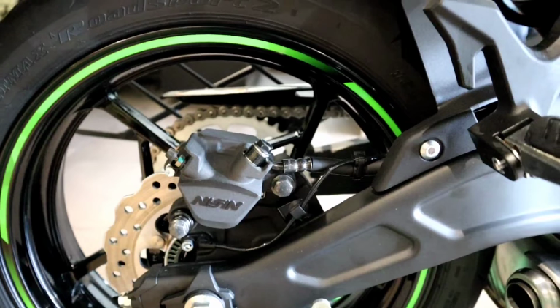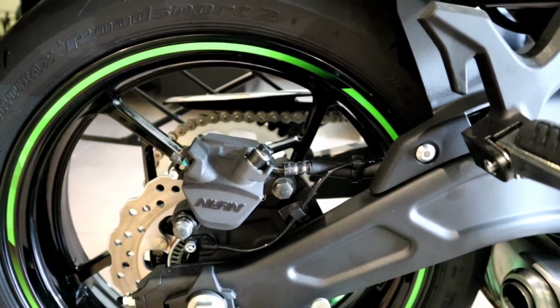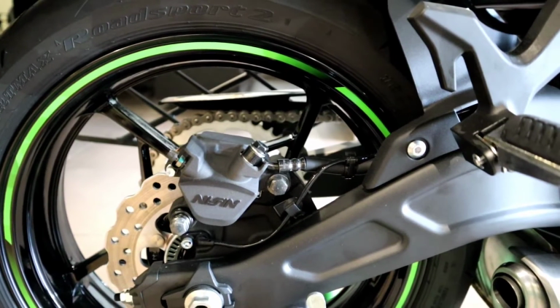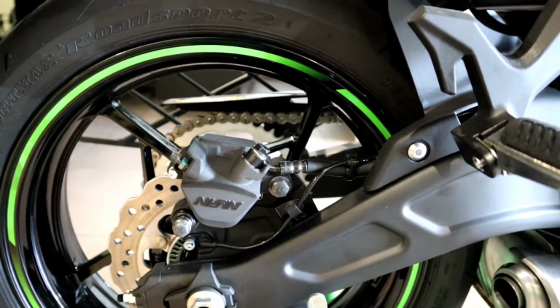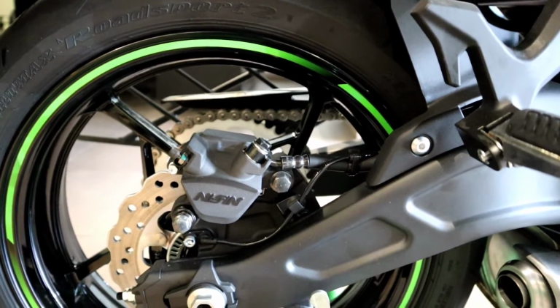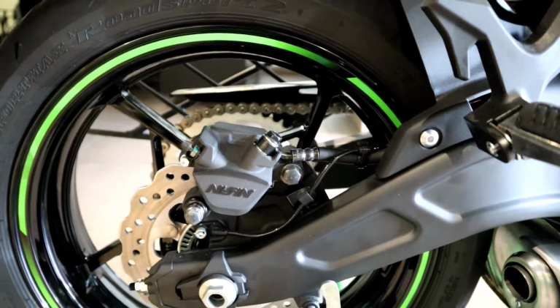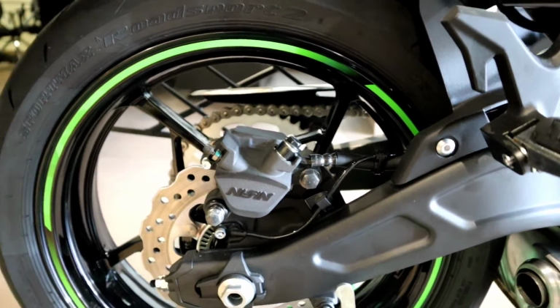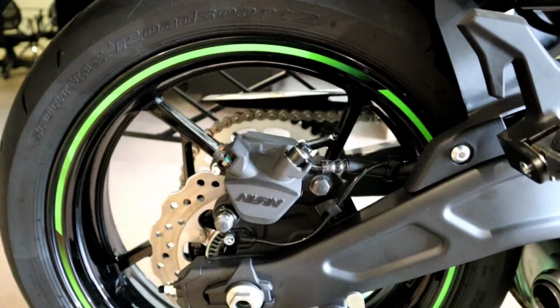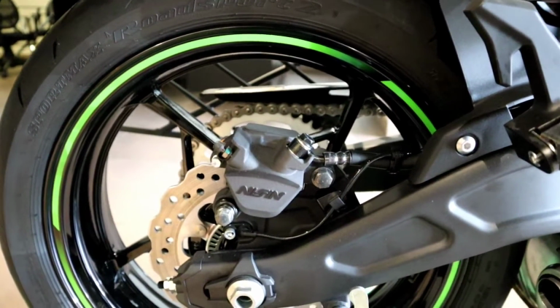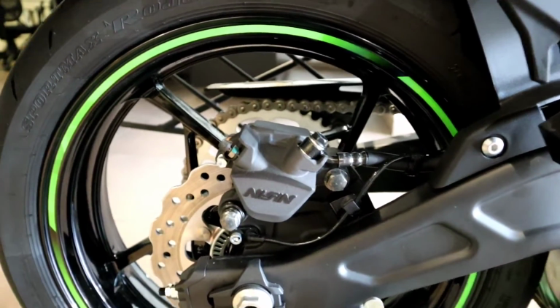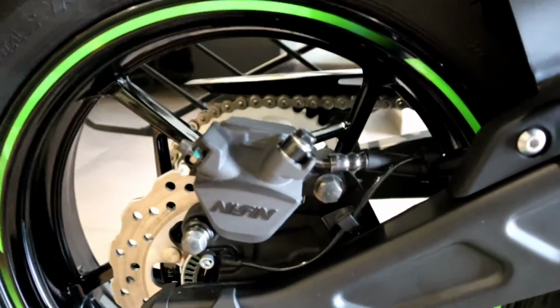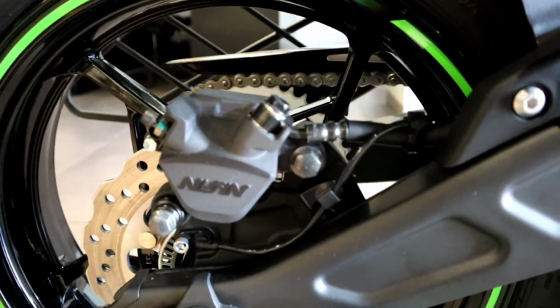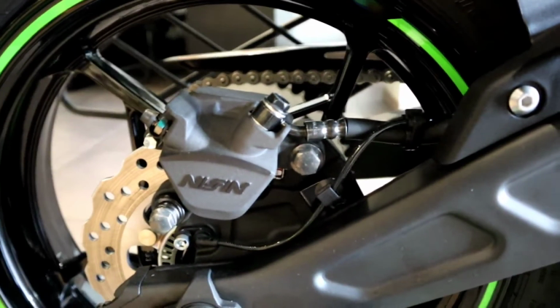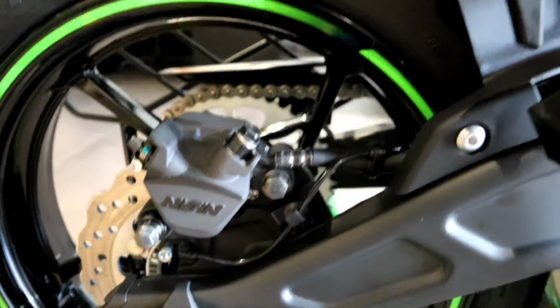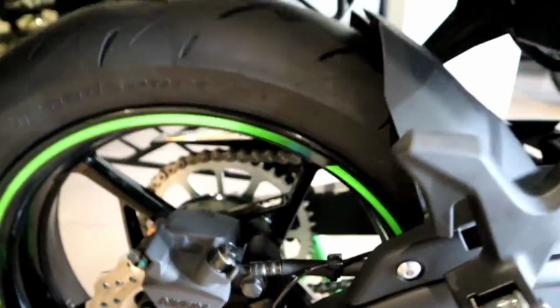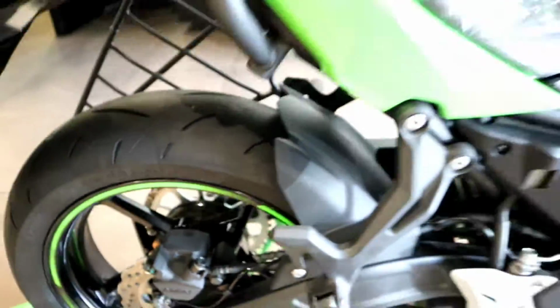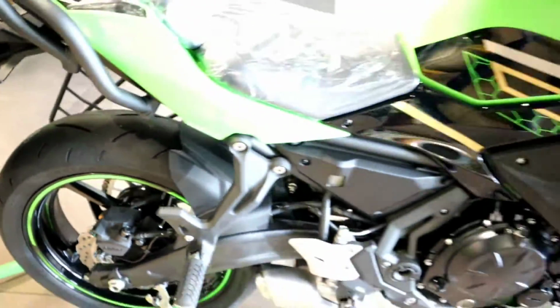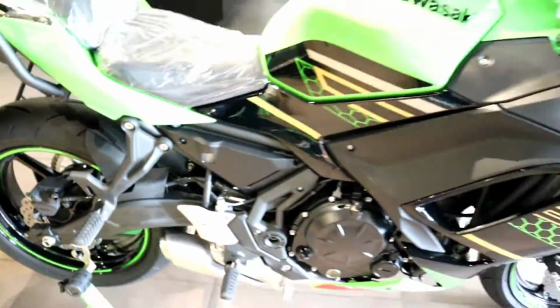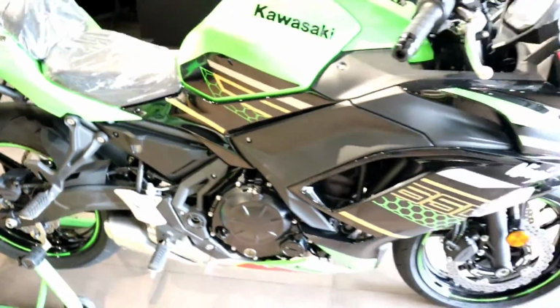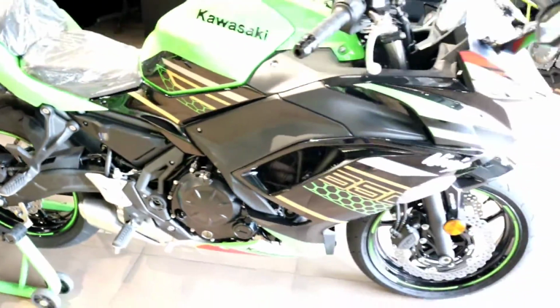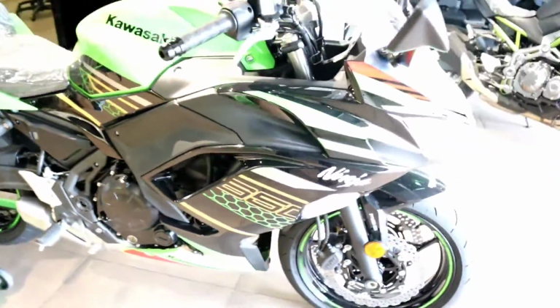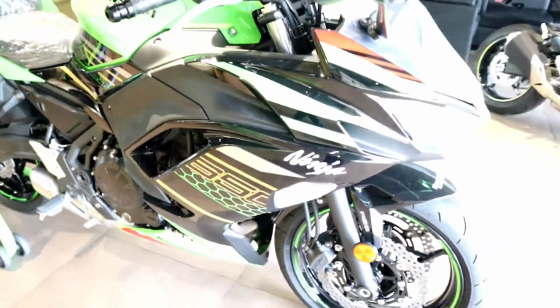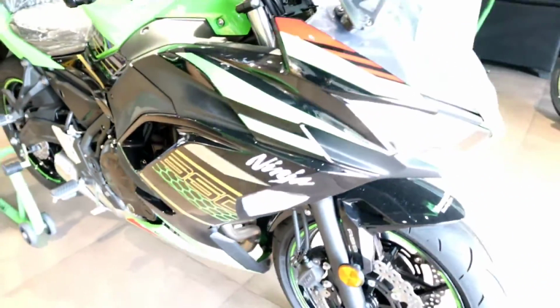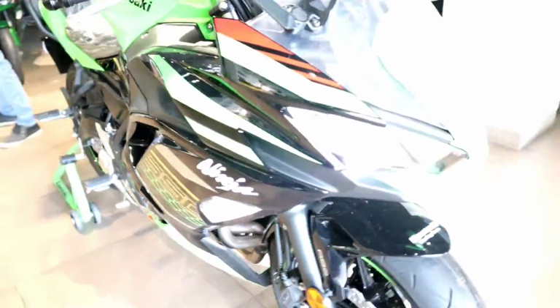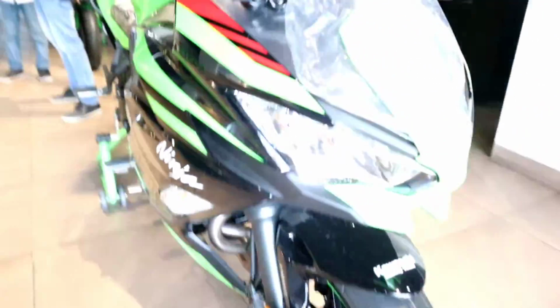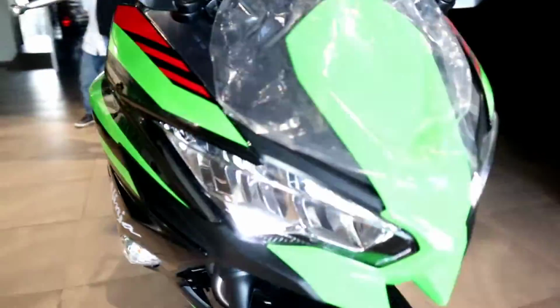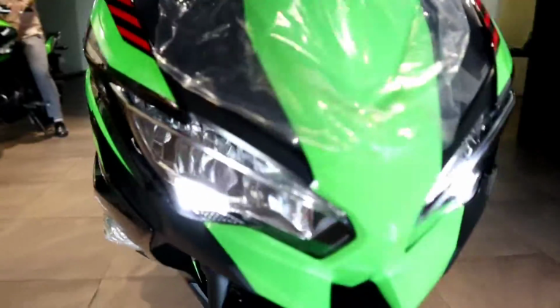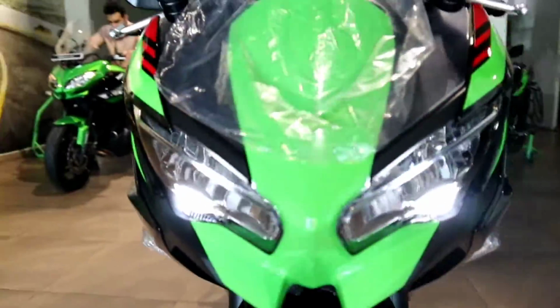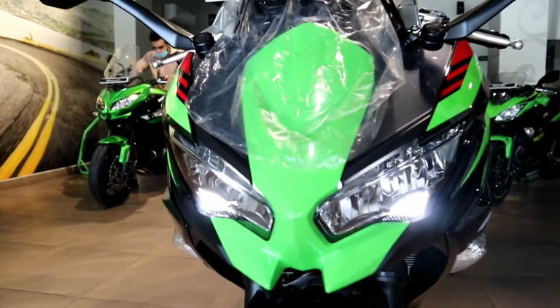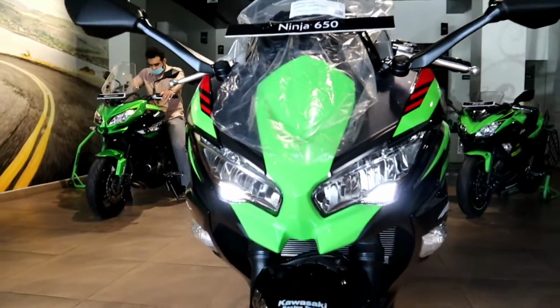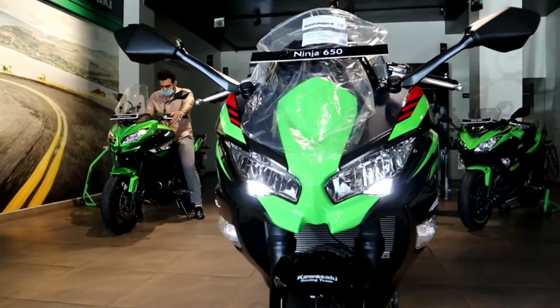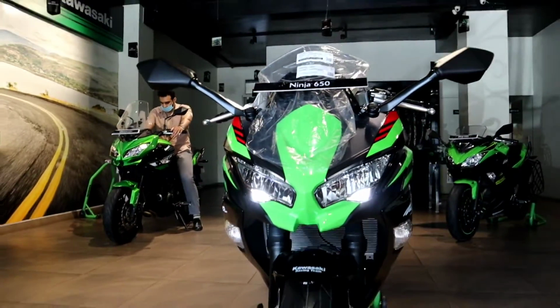In the rear we get a single disc brake with a single-piston caliper and a 220mm petal disc brake. The tire has also been changed at the rear. Overall the bike looks very sharp and mean.